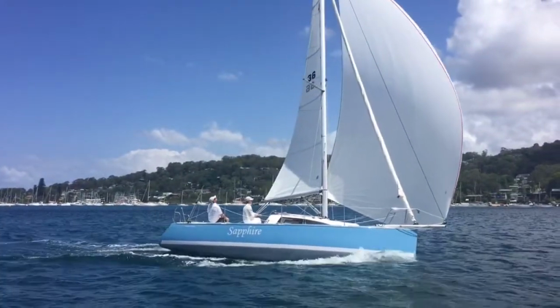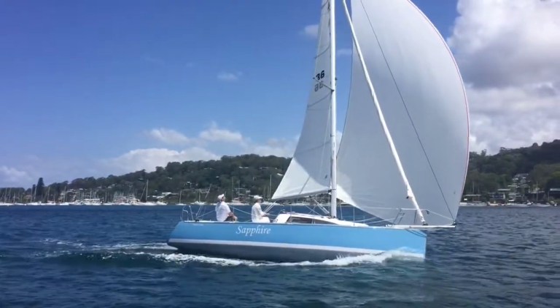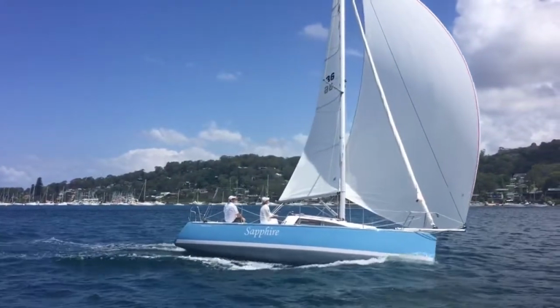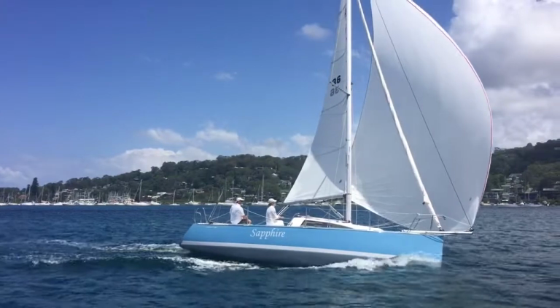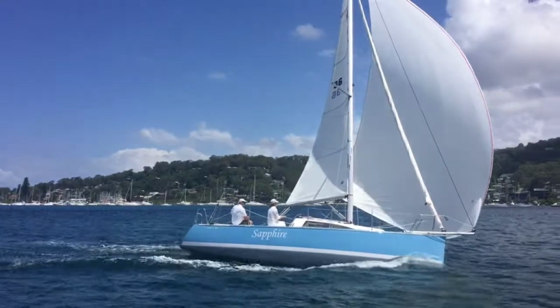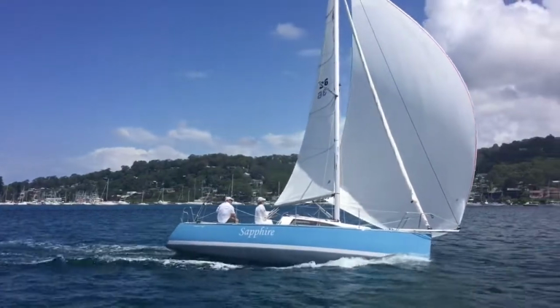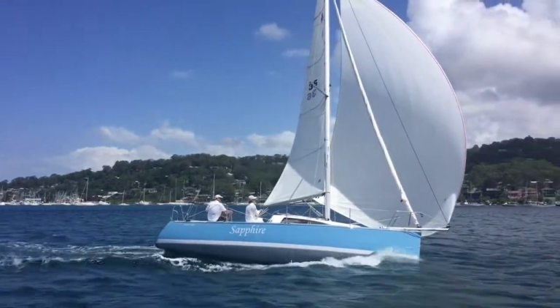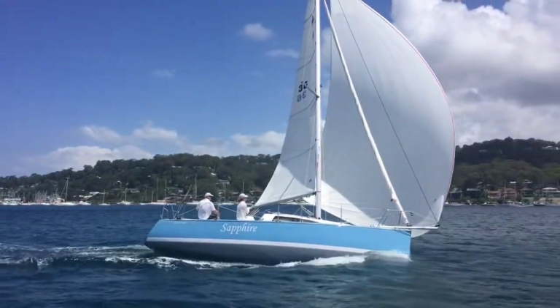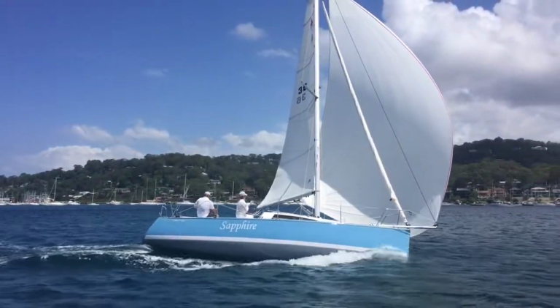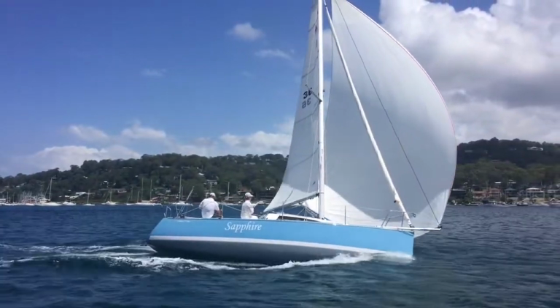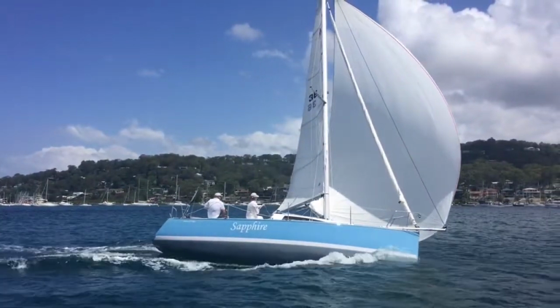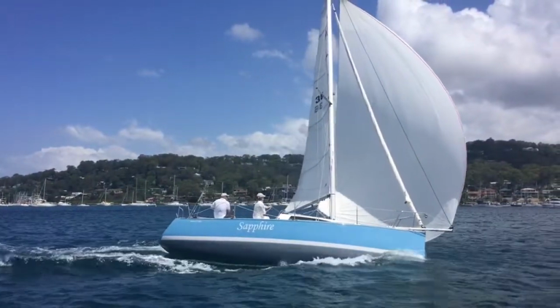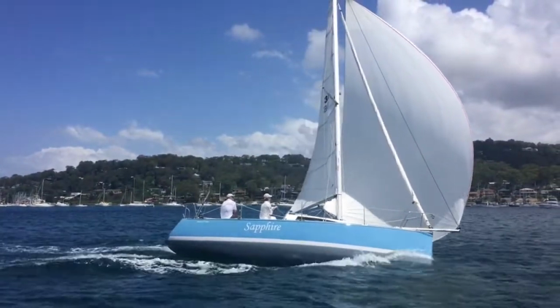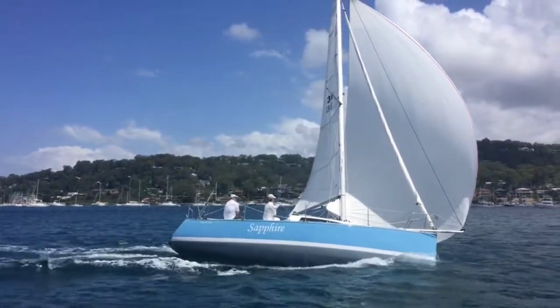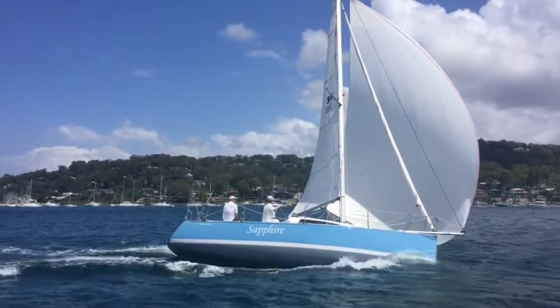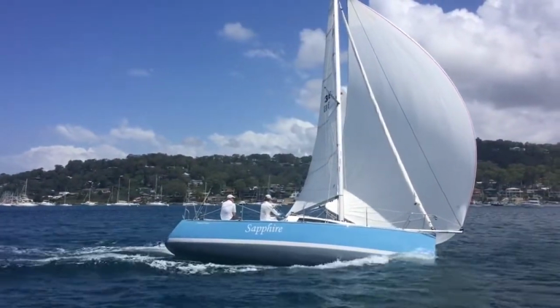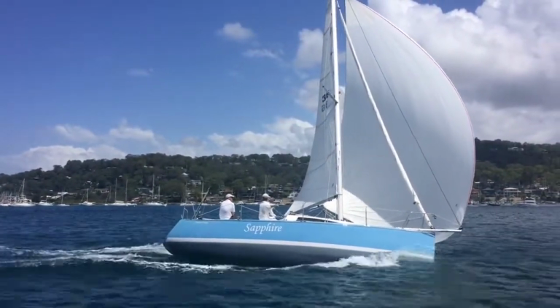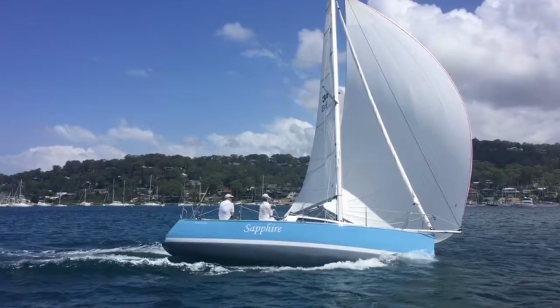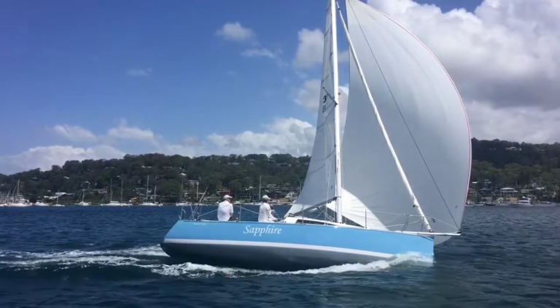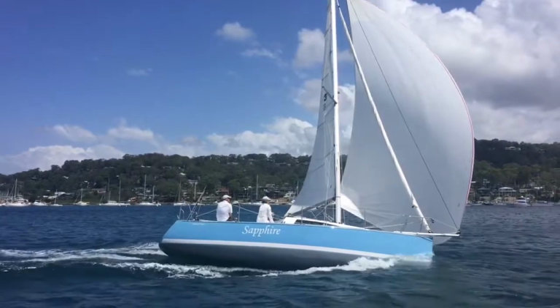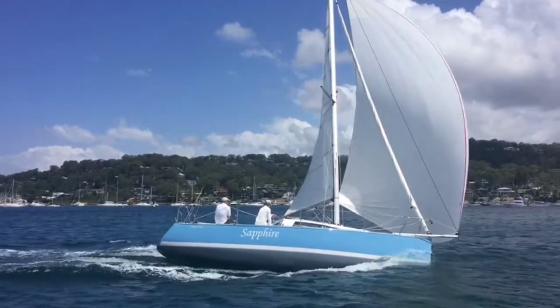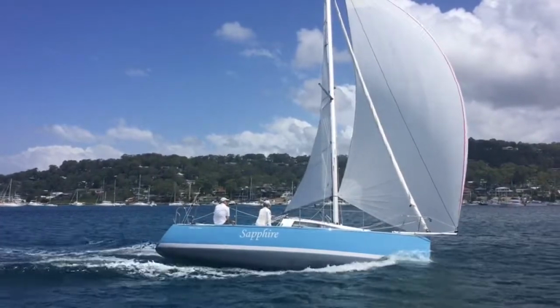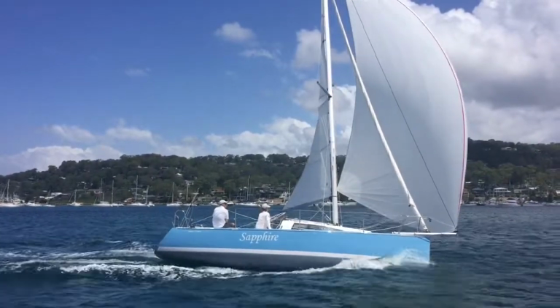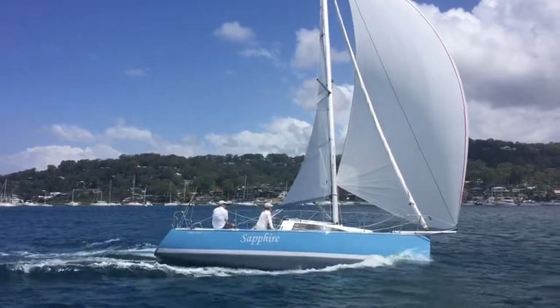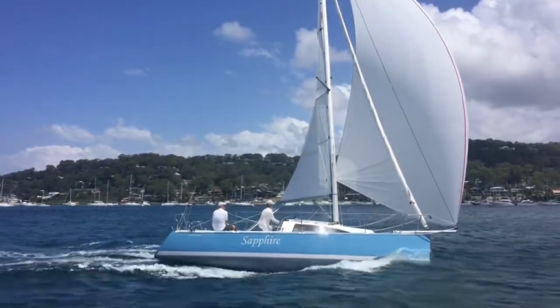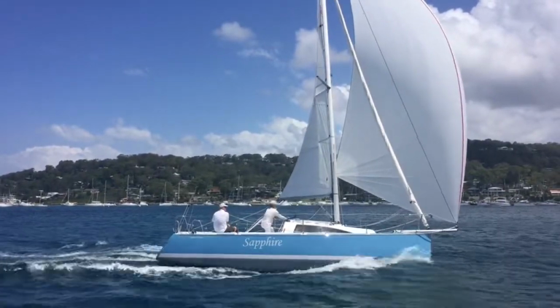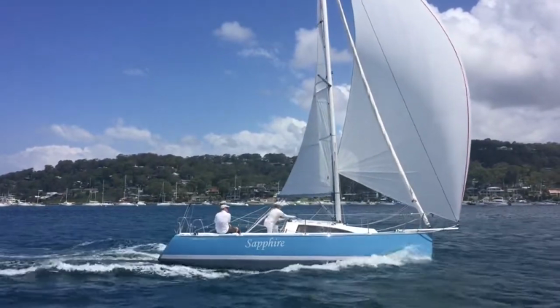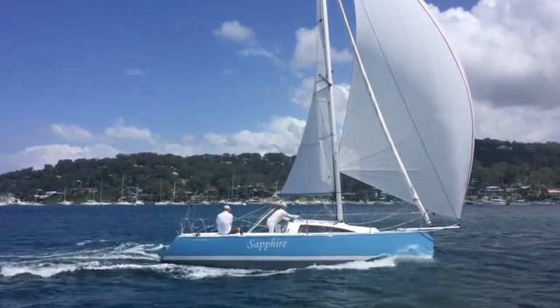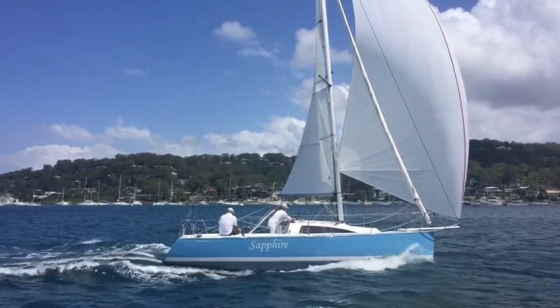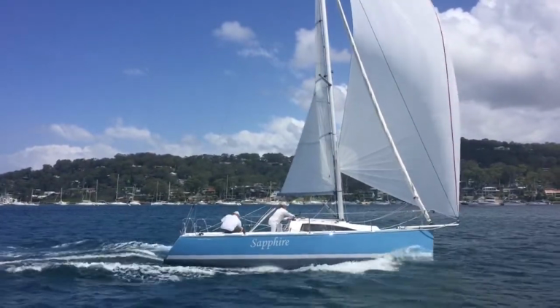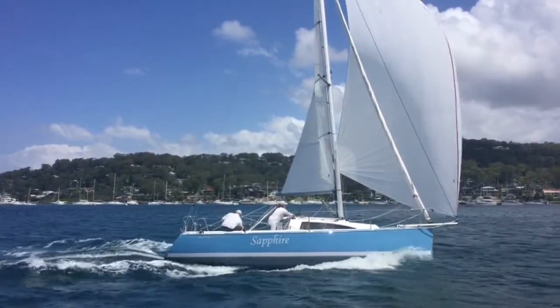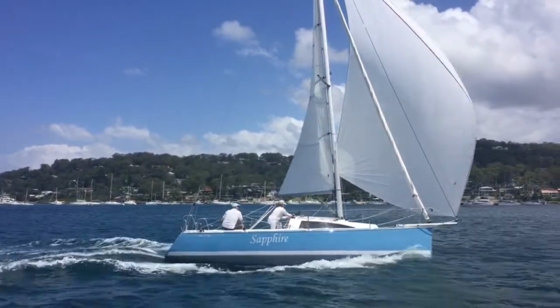Sapphire is what's known as a pocket cruiser, designed by Jerry Douglas. This particular boat is the Australian demonstration model and she packs in numerous factory upgrades, which we'll go through in a minute.